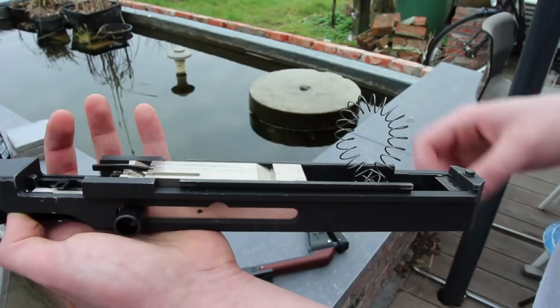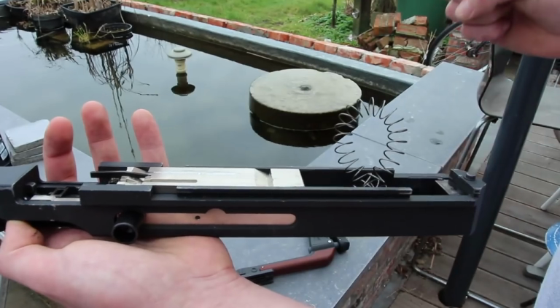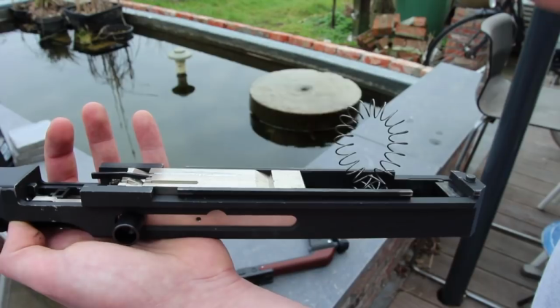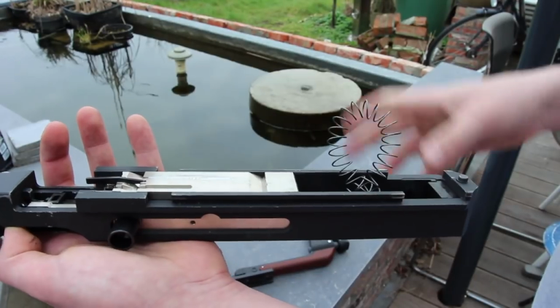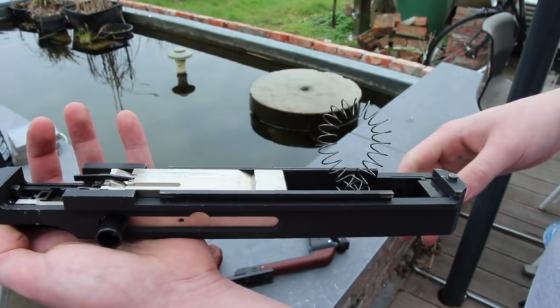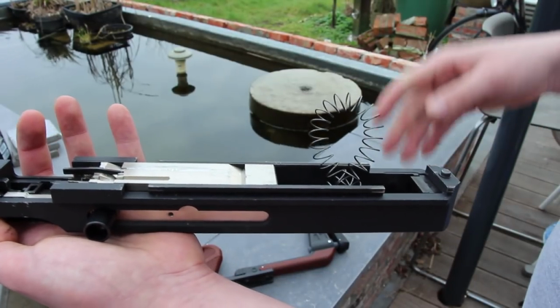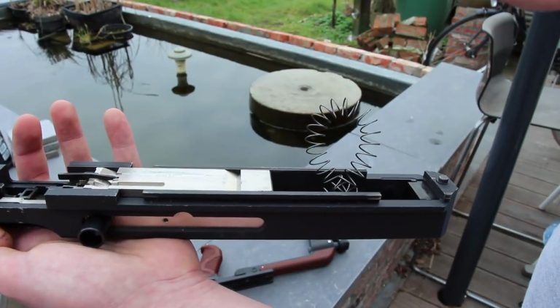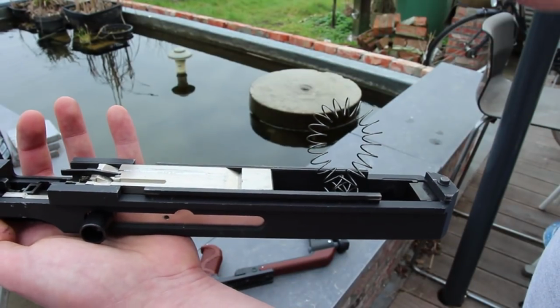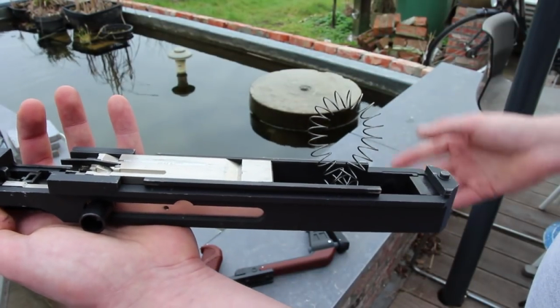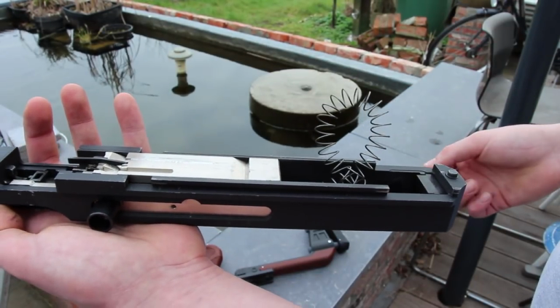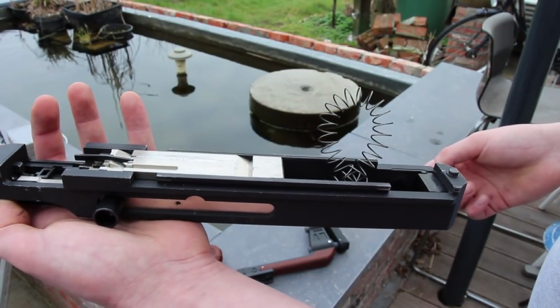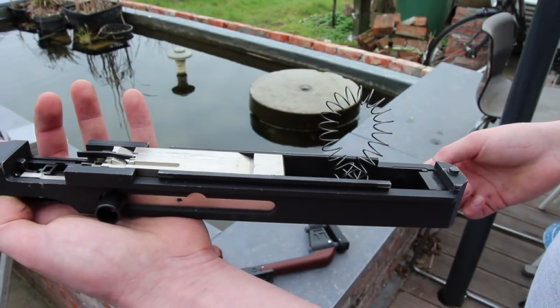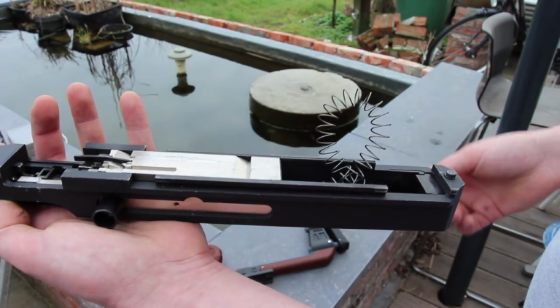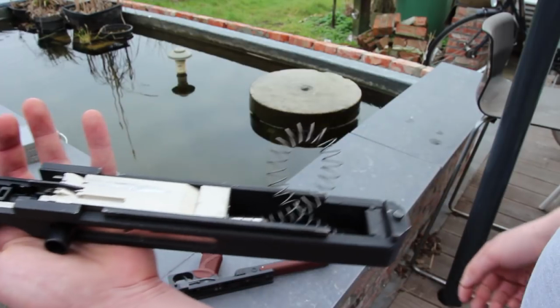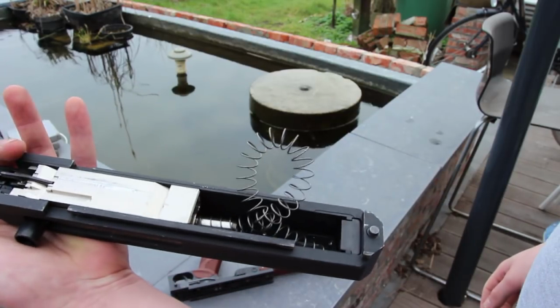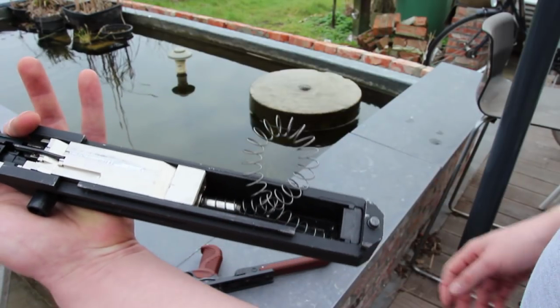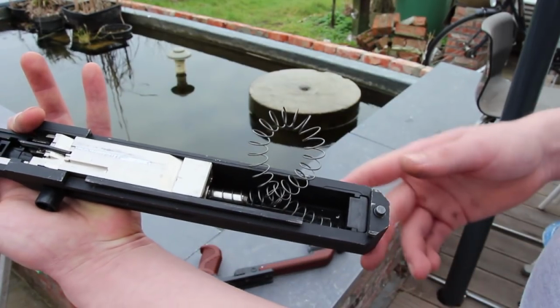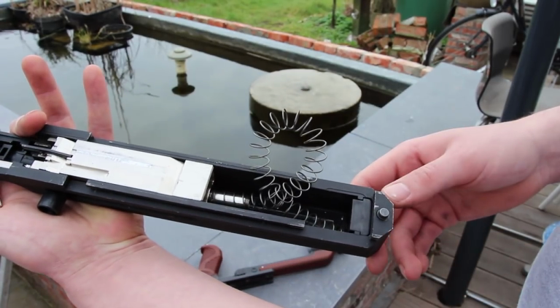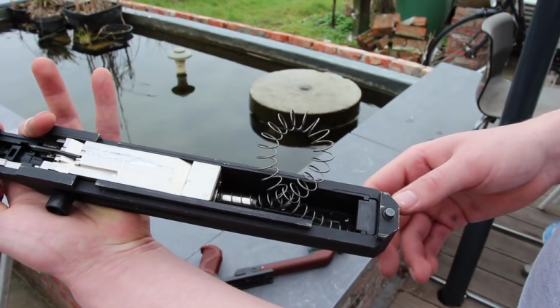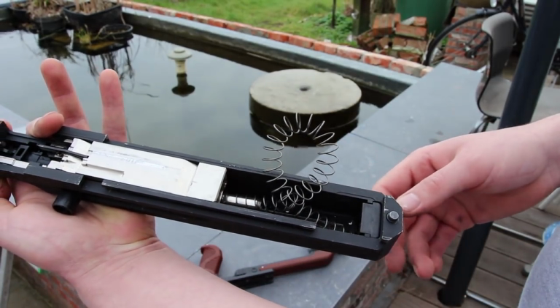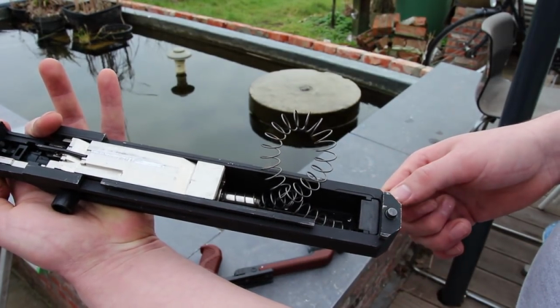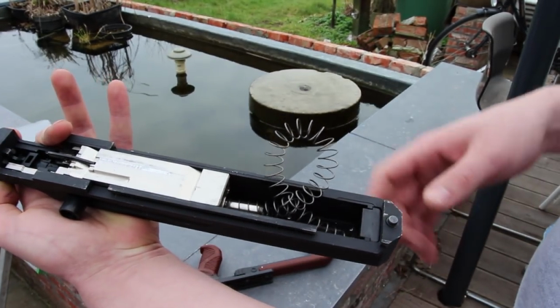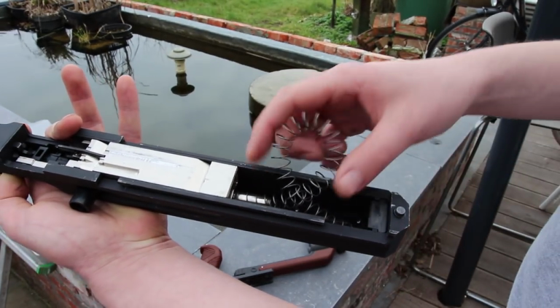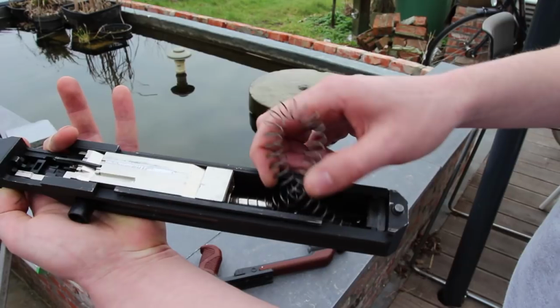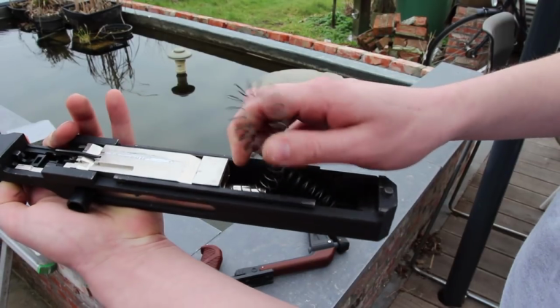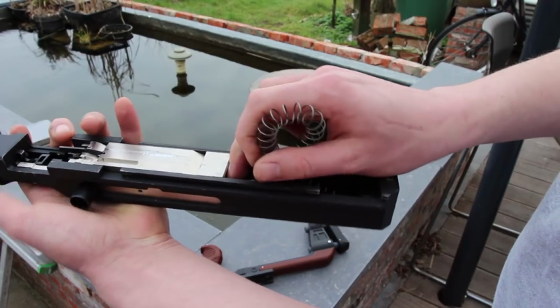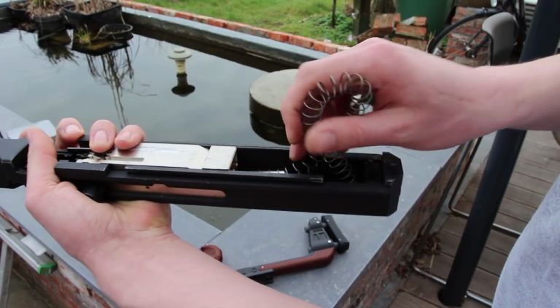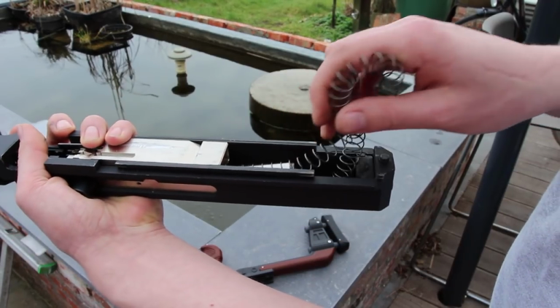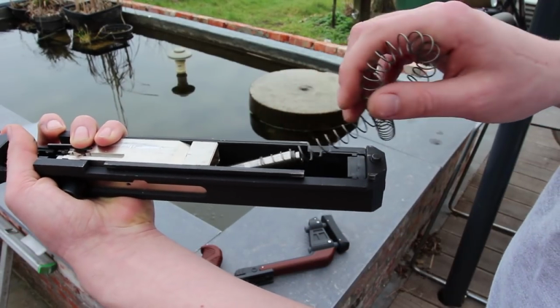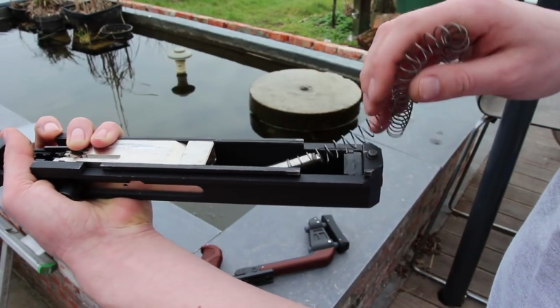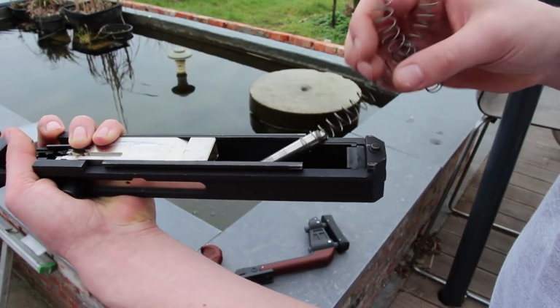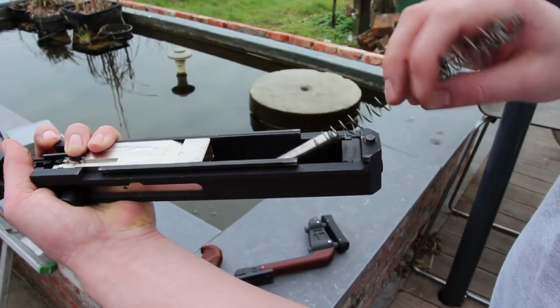As you just saw, my gun just stopped working. I took it apart and came onto this — yeah, that doesn't look good. If we take it out, we're going to clearly see what's happened.